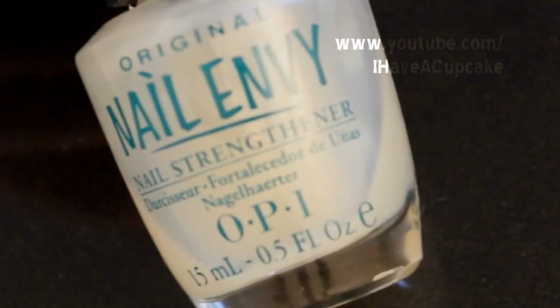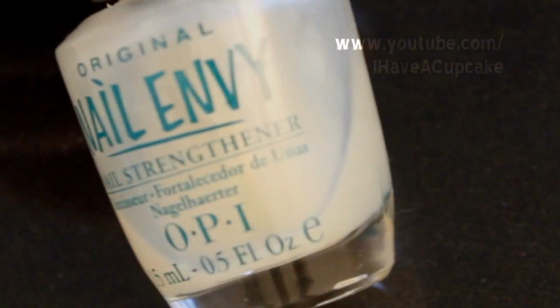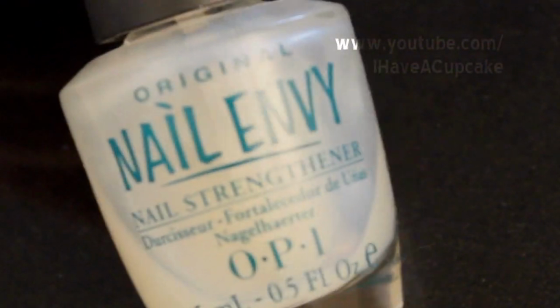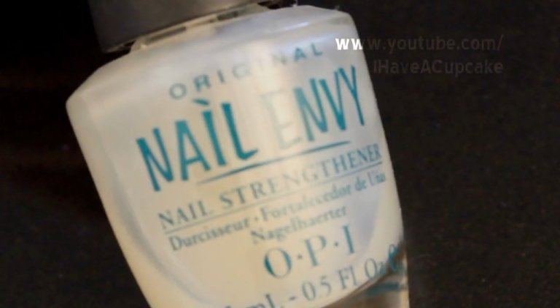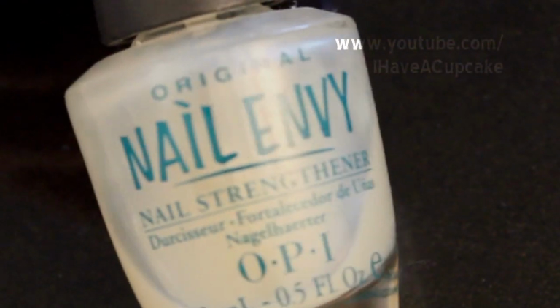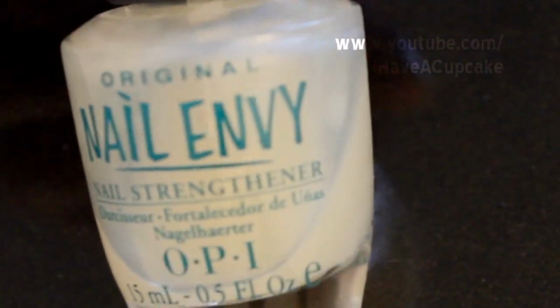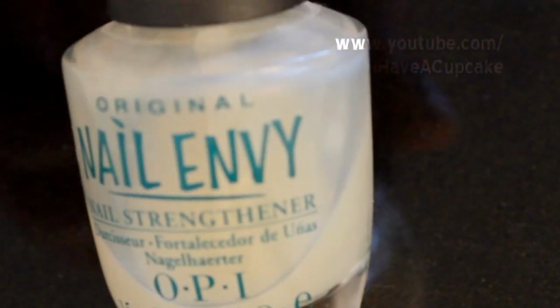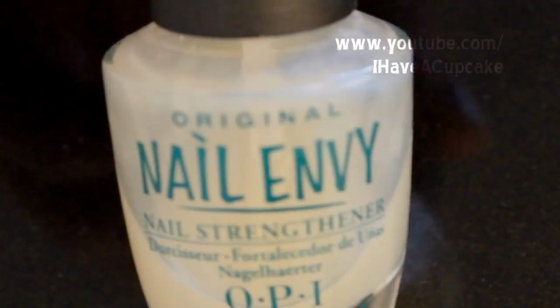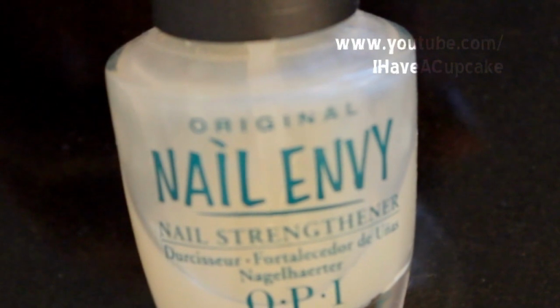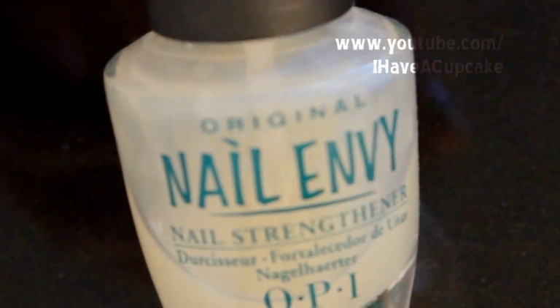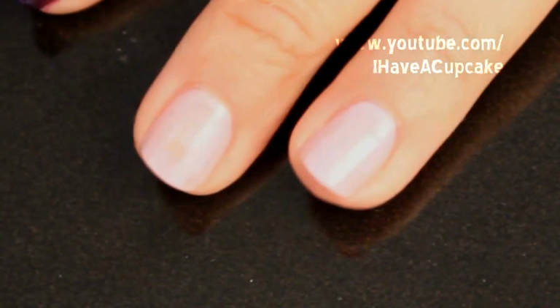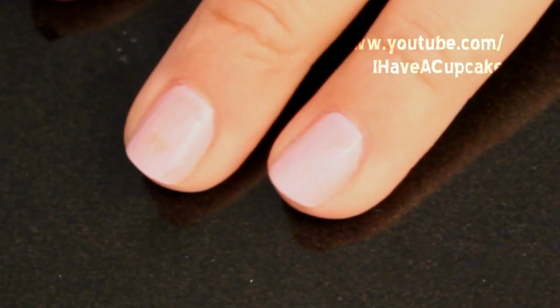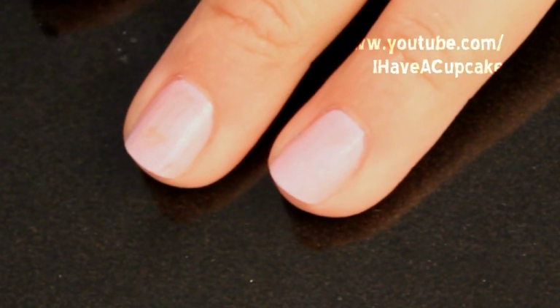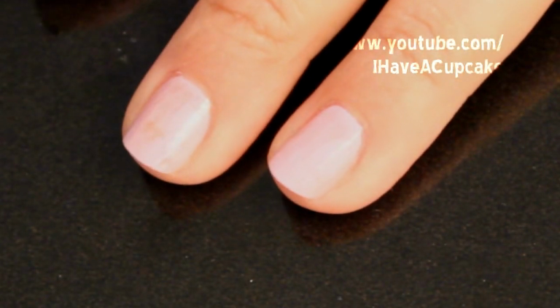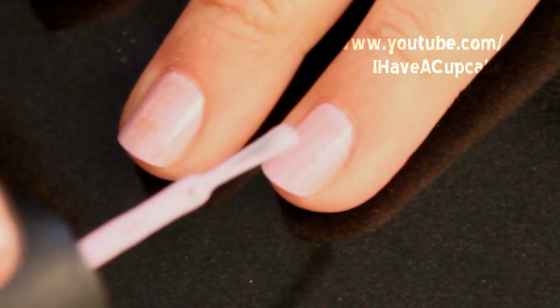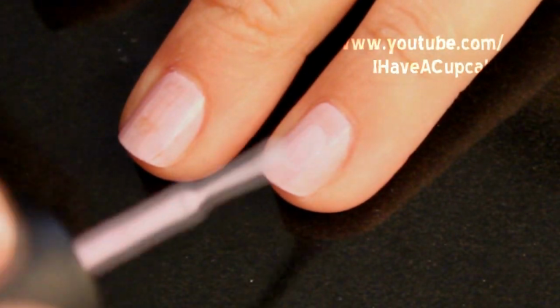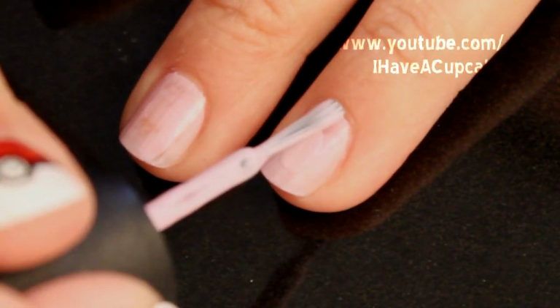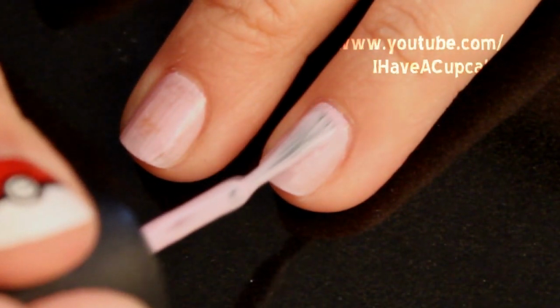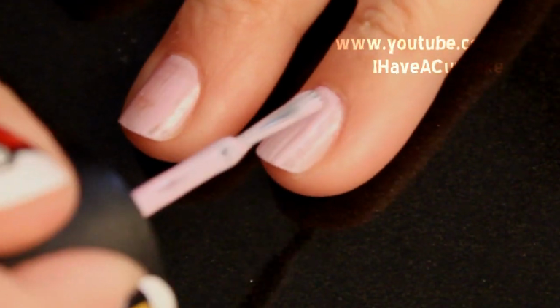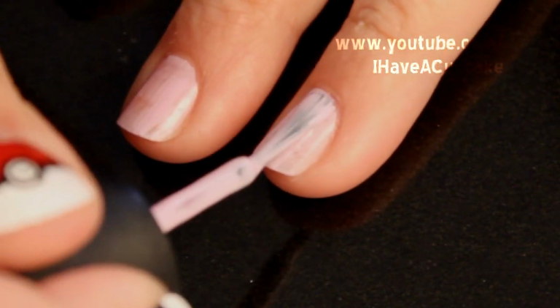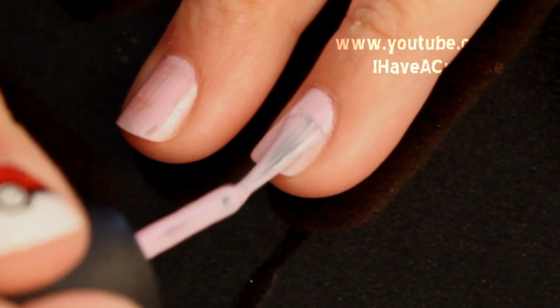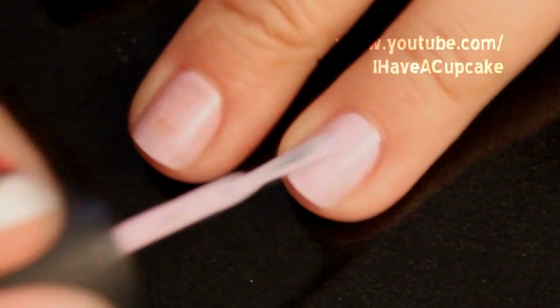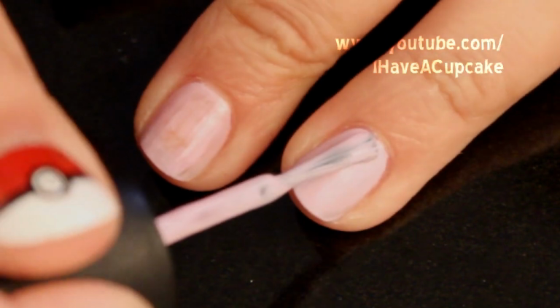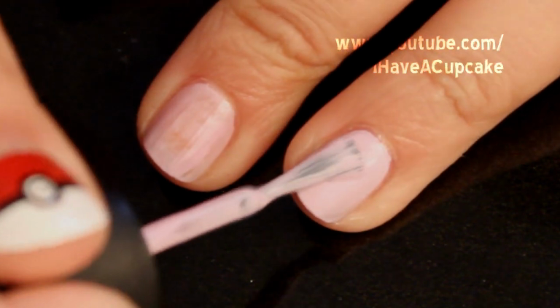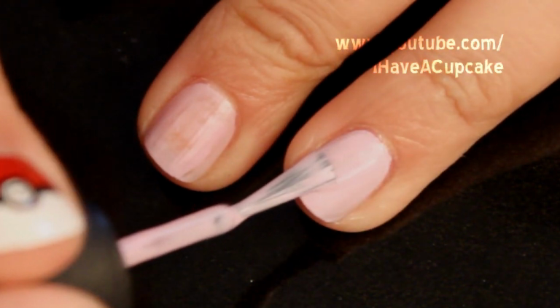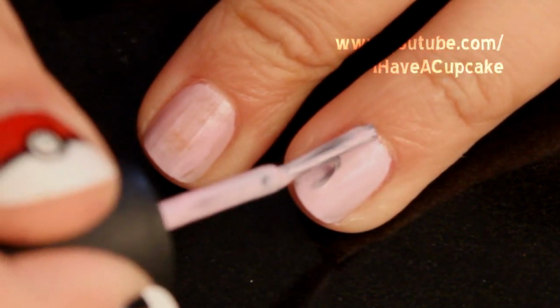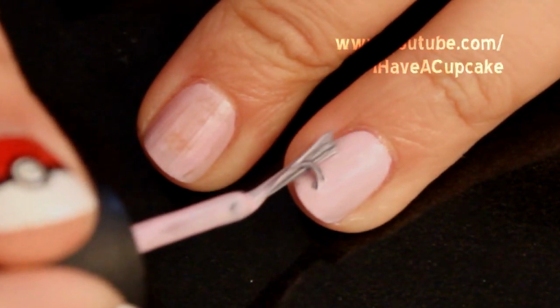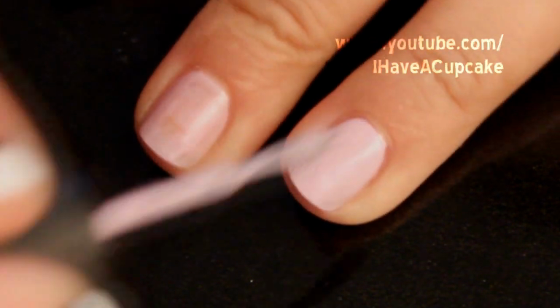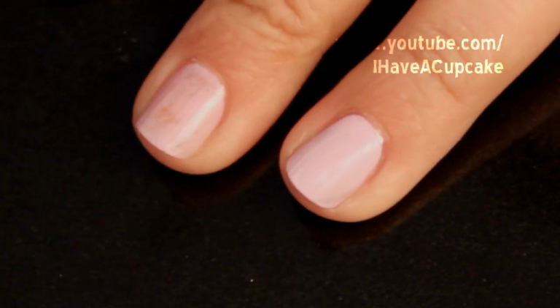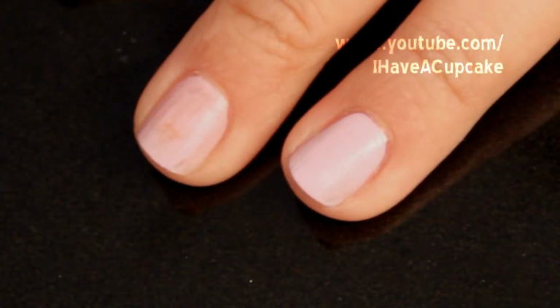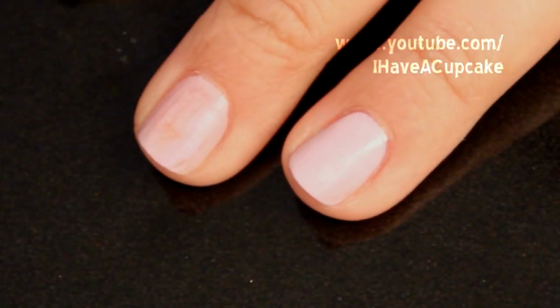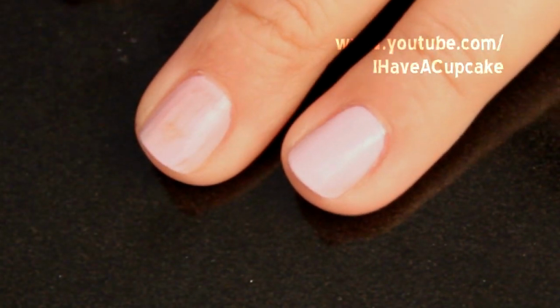The first thing I did was use a base coat on all of my nails. For around two of my fingers, I'm going to paint them in two coats of very light purple nail polish. On the rest of my fingers, I did a darker purple.